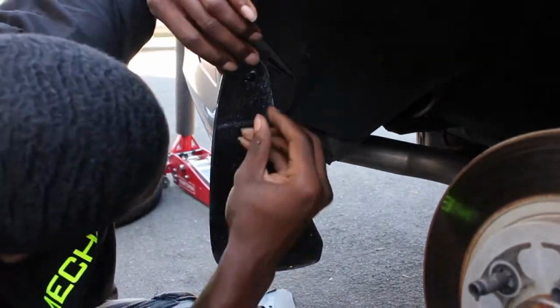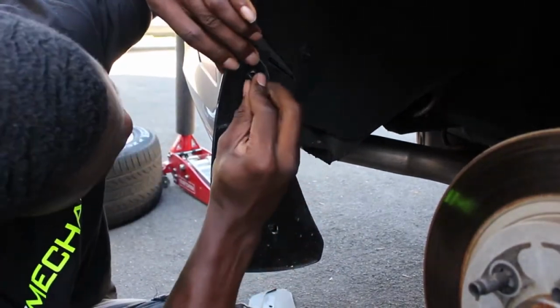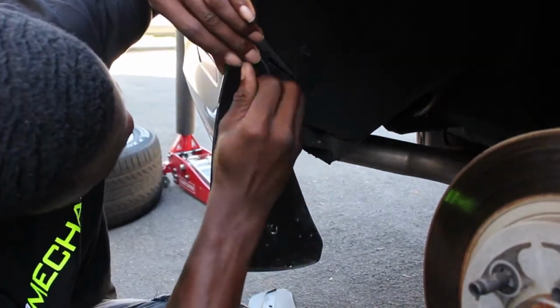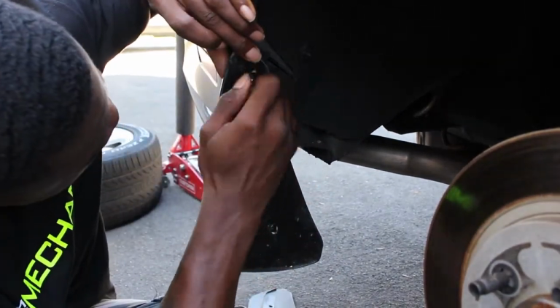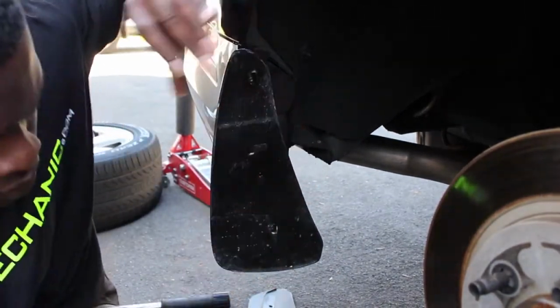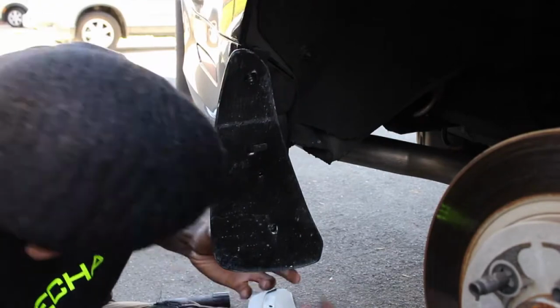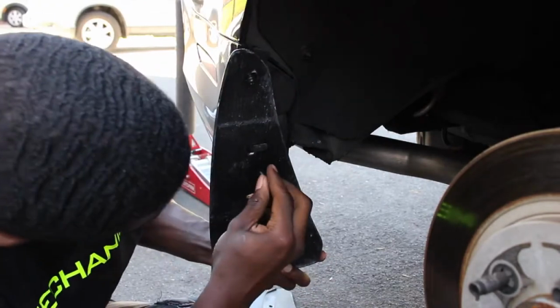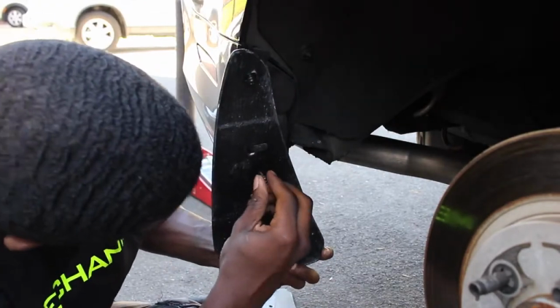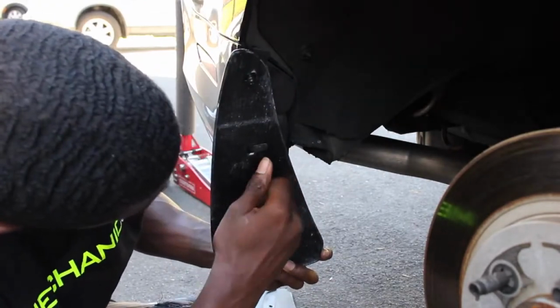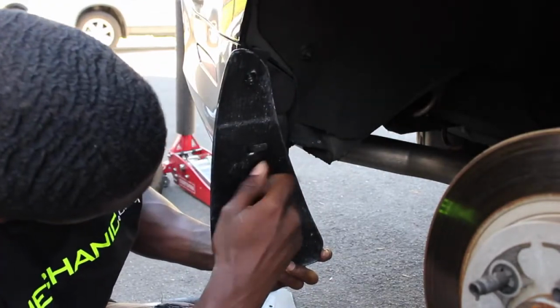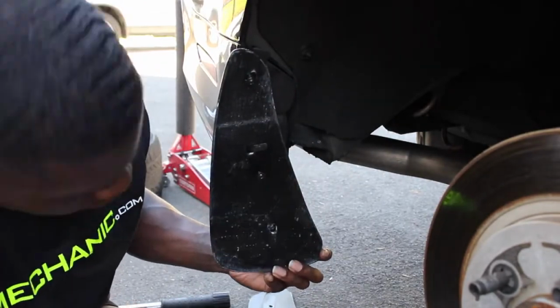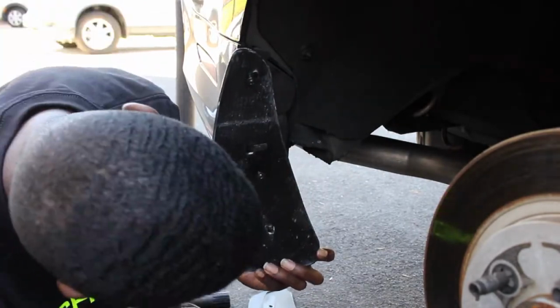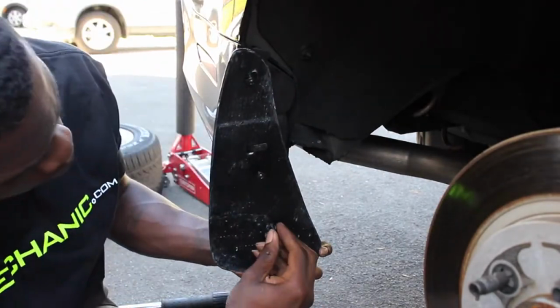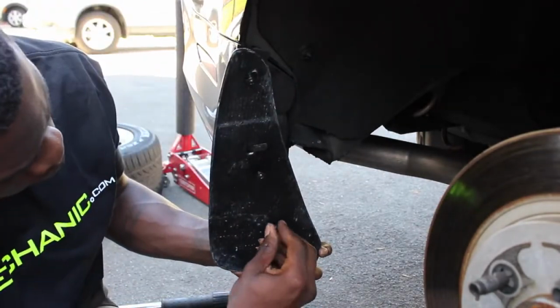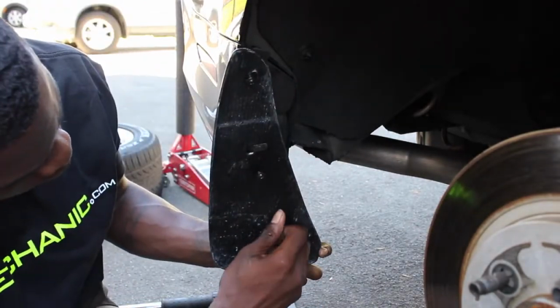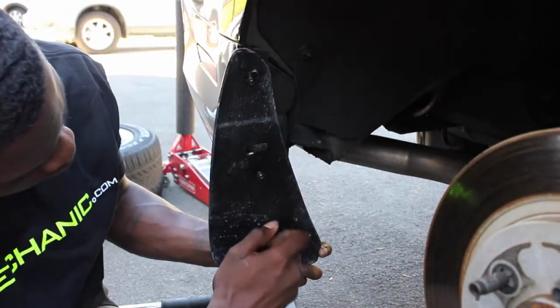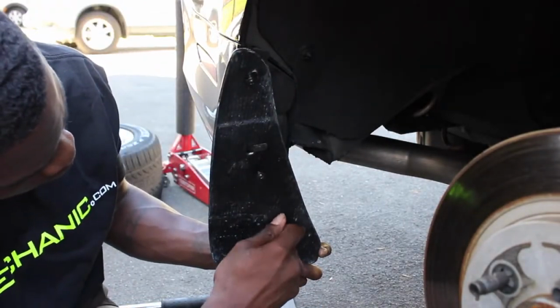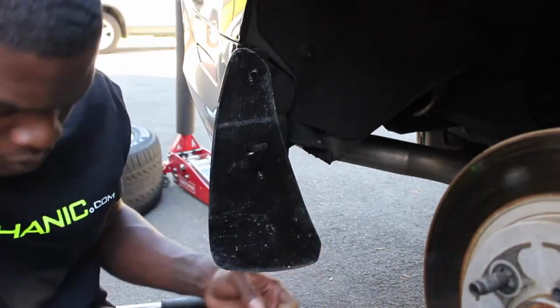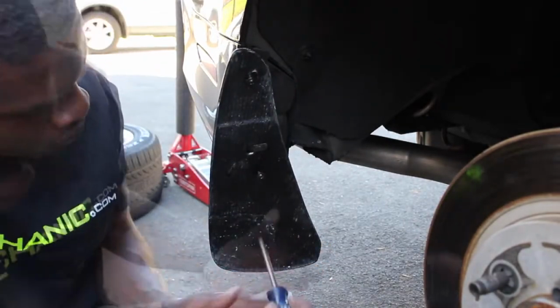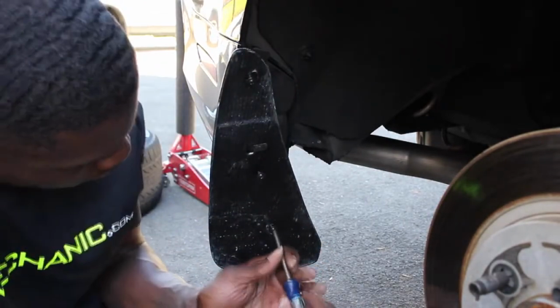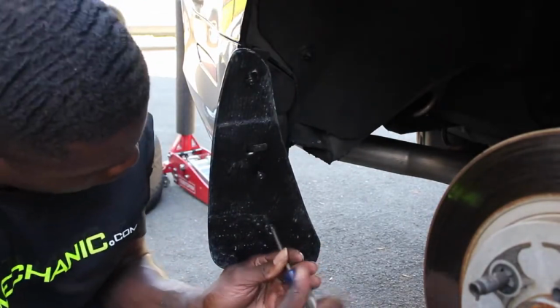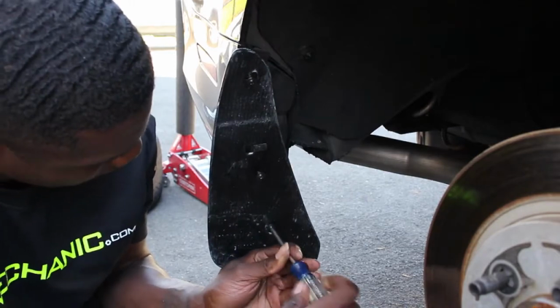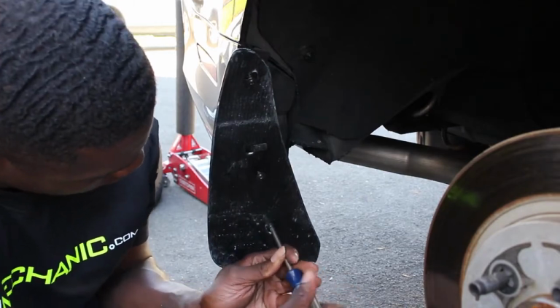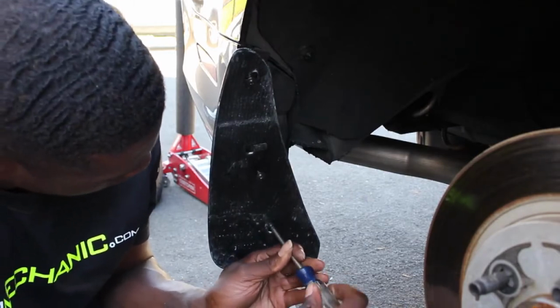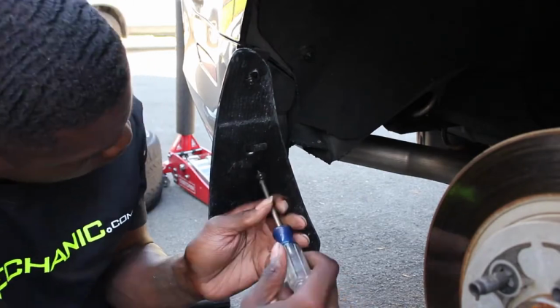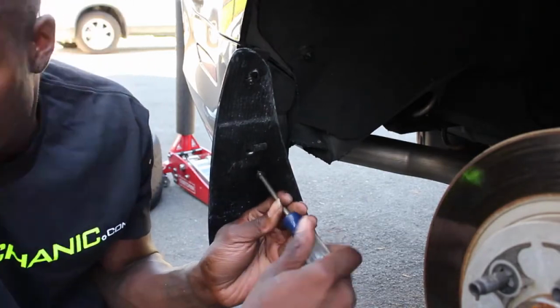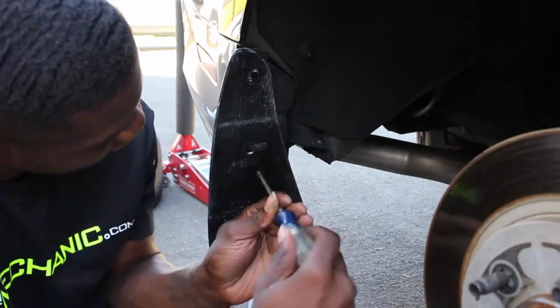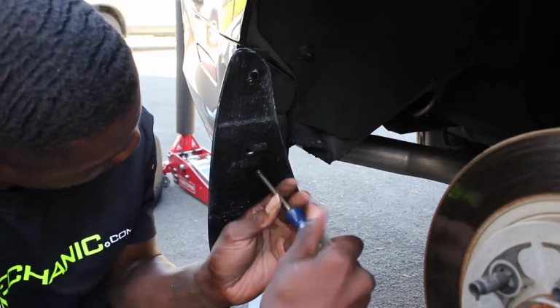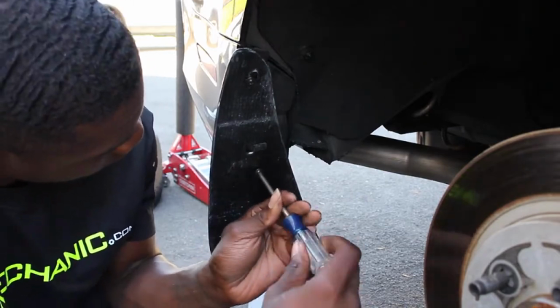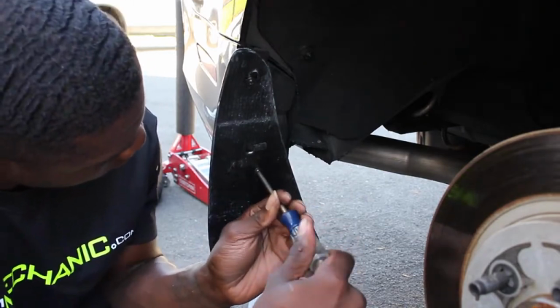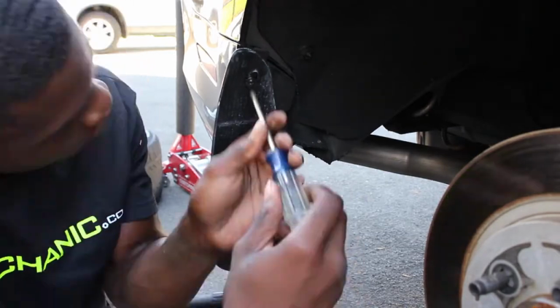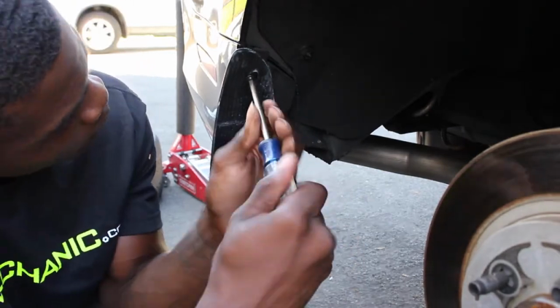Line up and reinsert the three original Phillips screws. Repeat these steps for the other side of your Mustang and you will have finished installing your new mudguard.